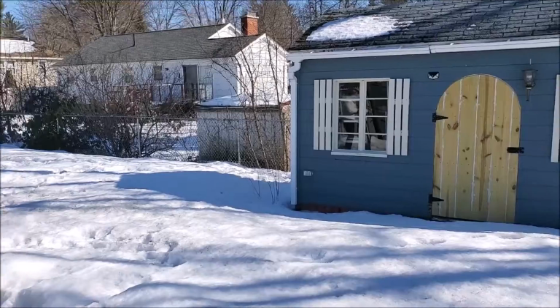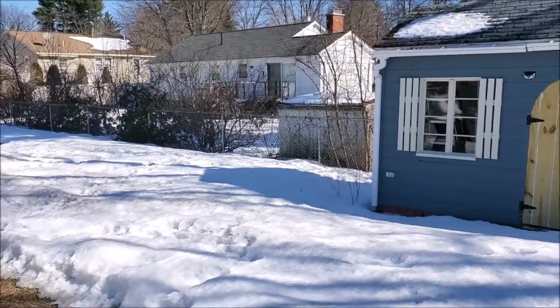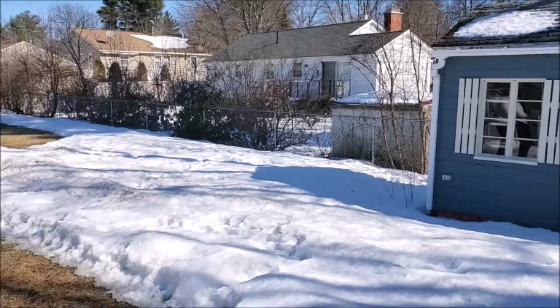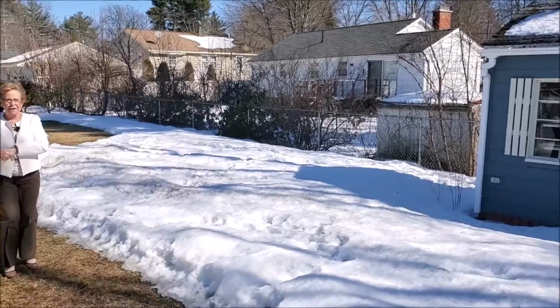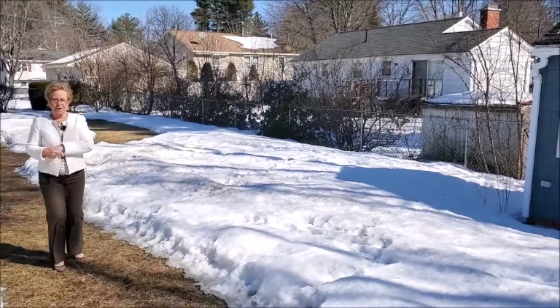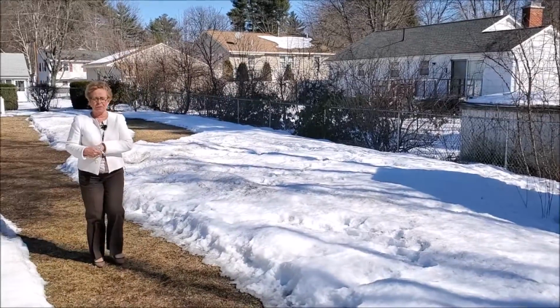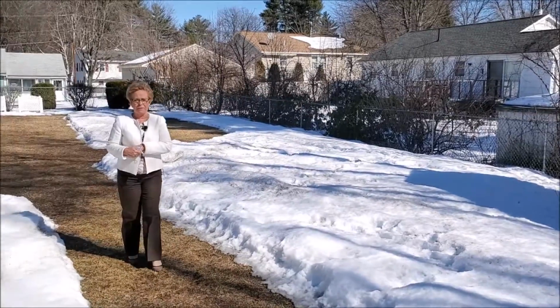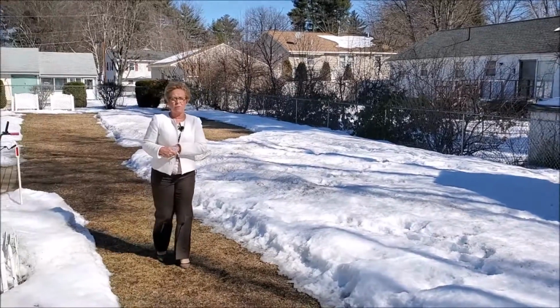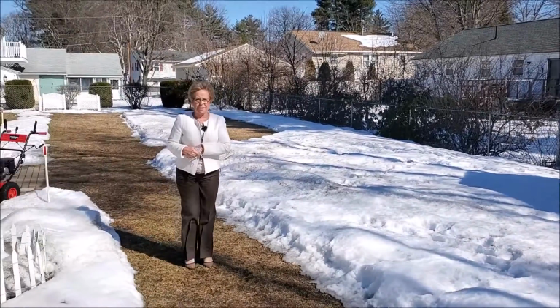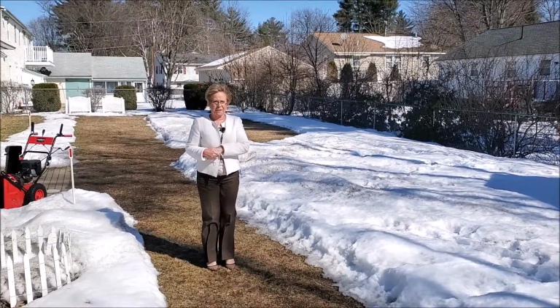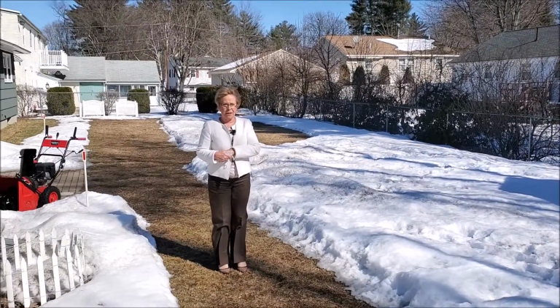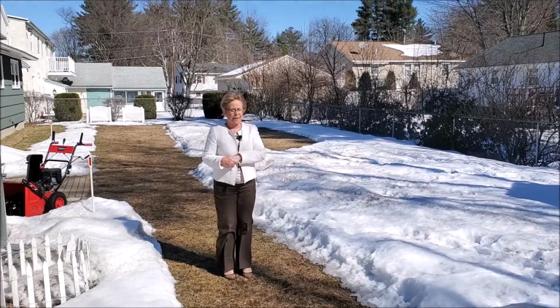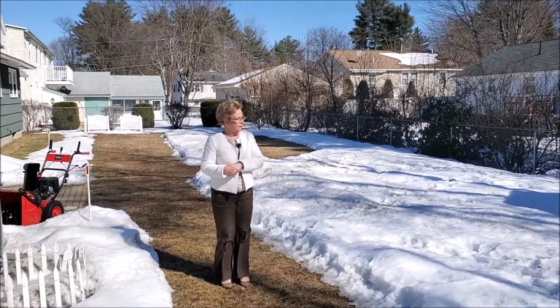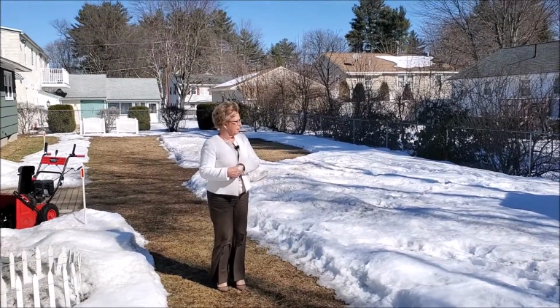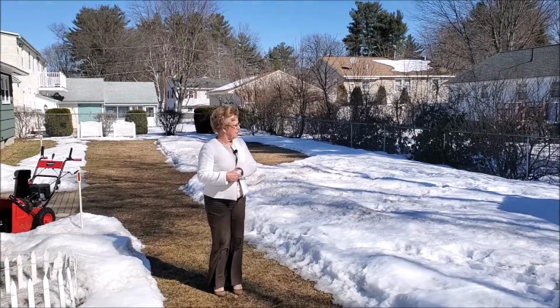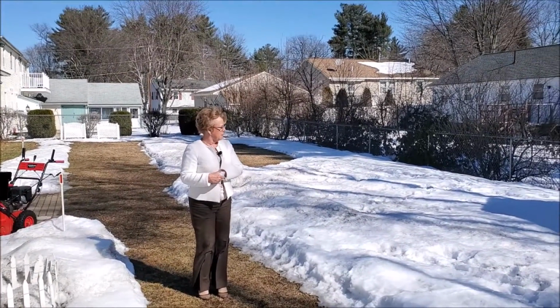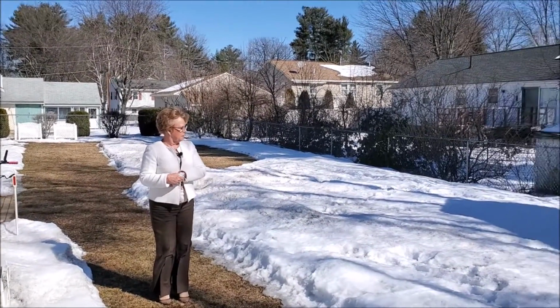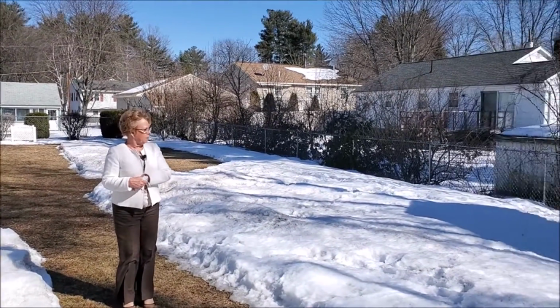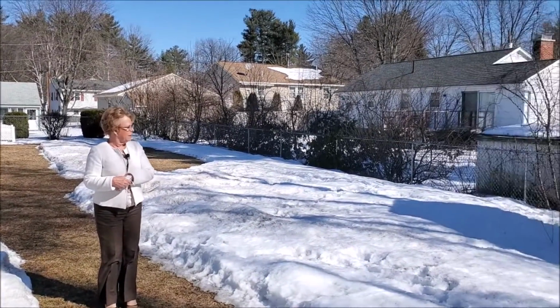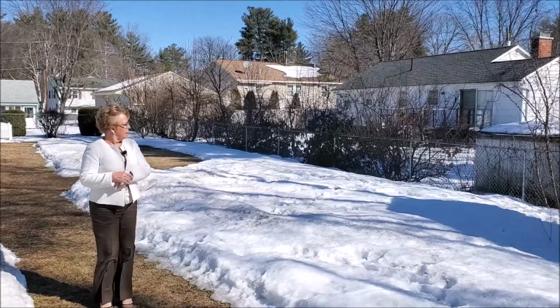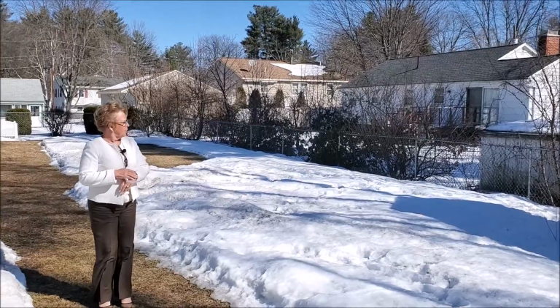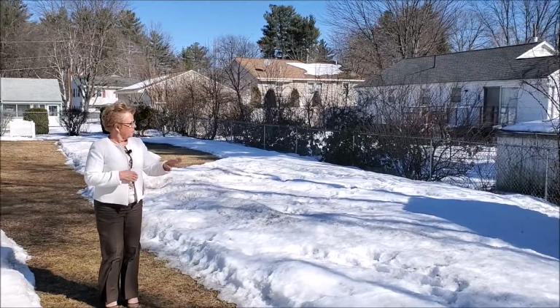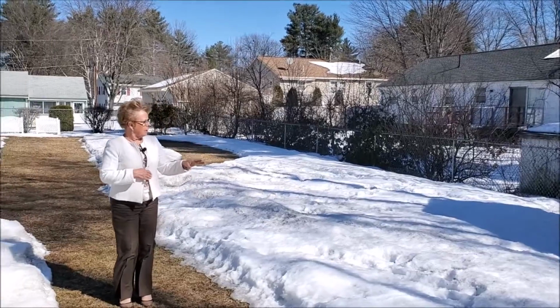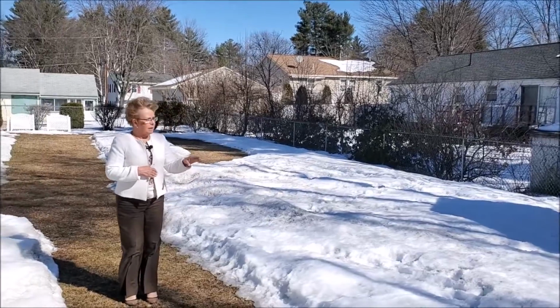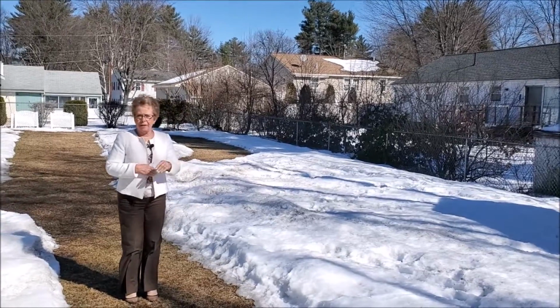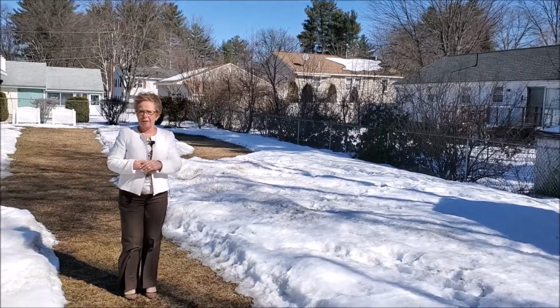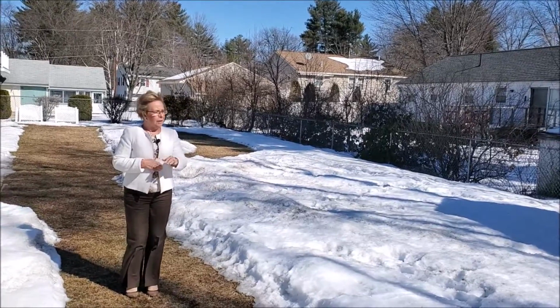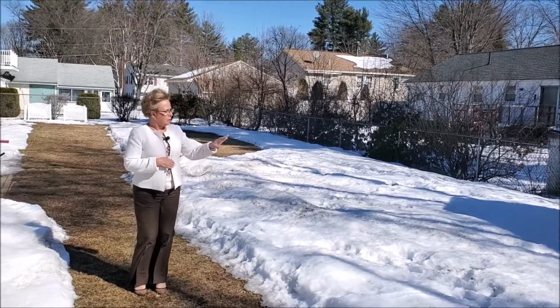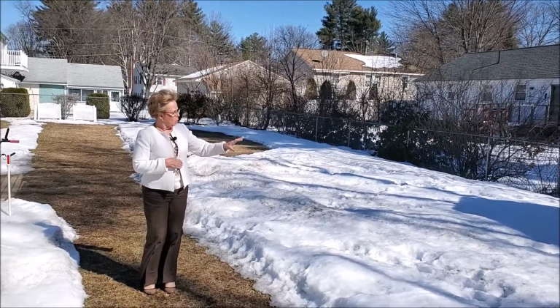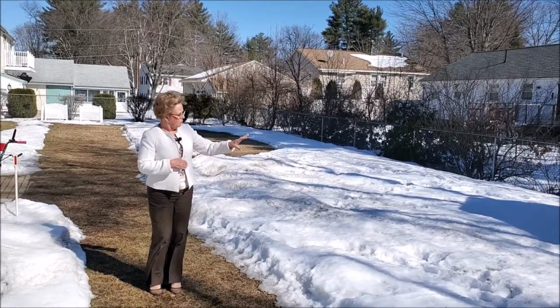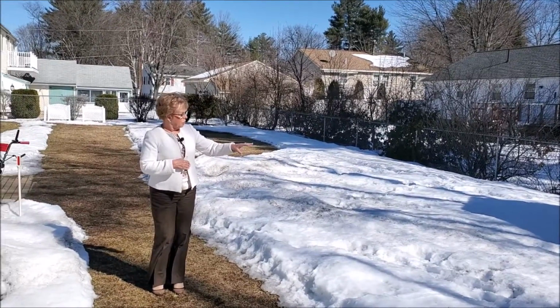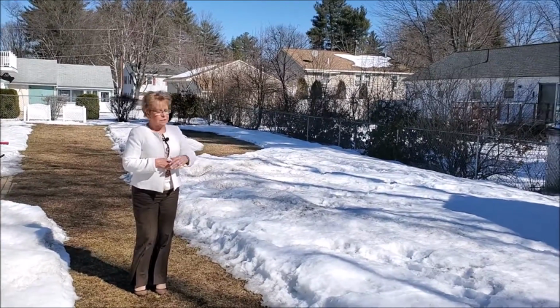Here we are in the backyard of 25 Watson Street and as you can see there's a great beautiful shed here. It's quite attractive.